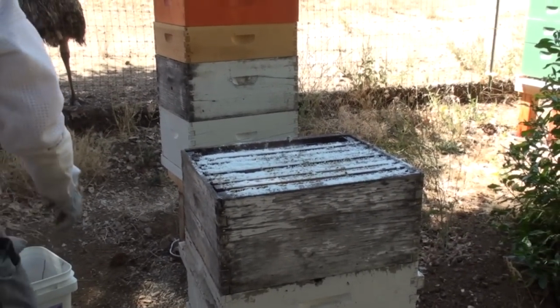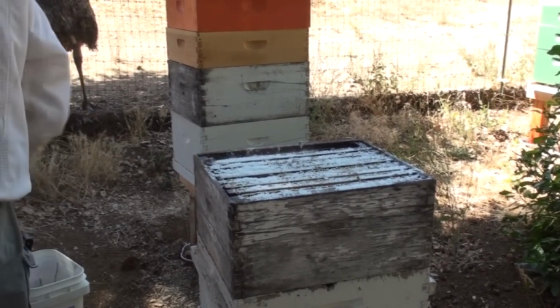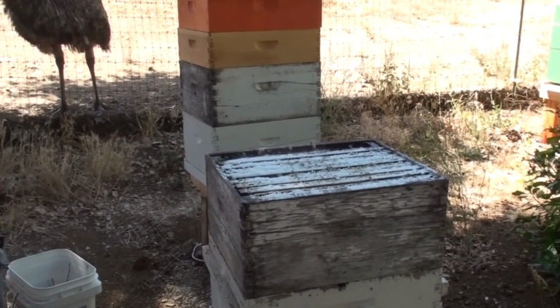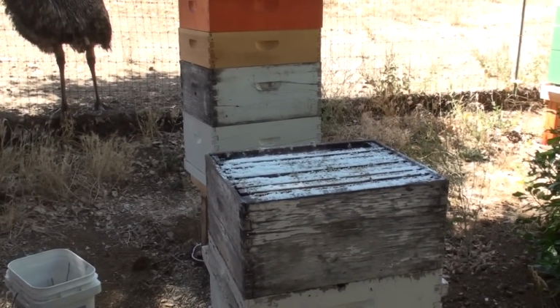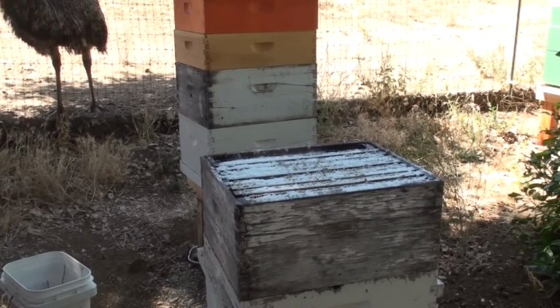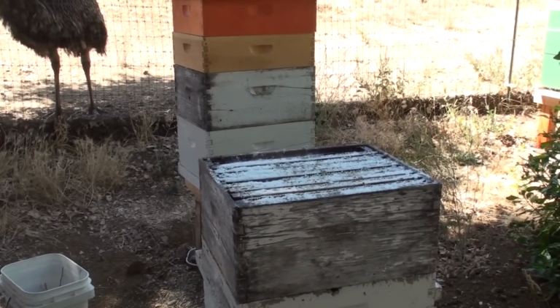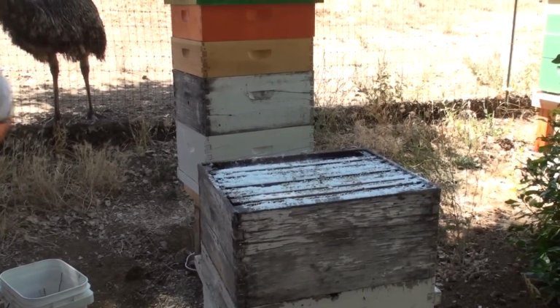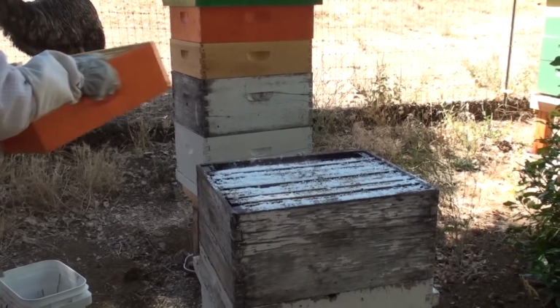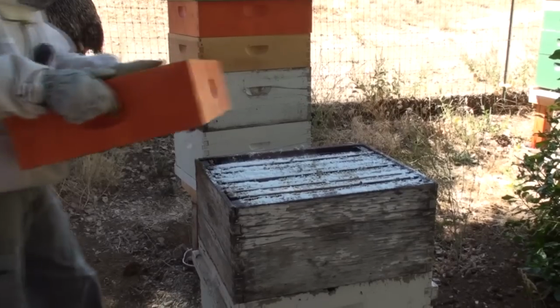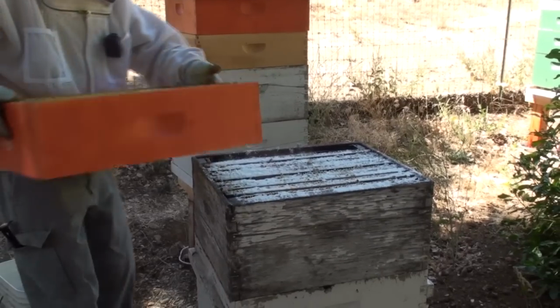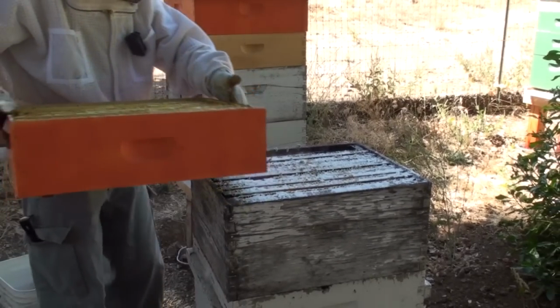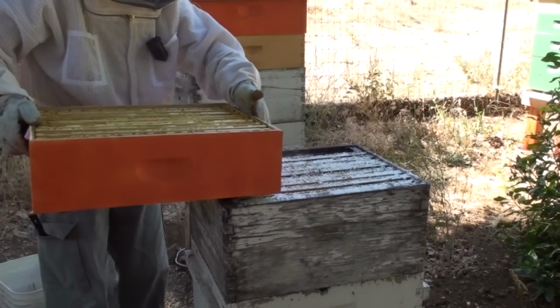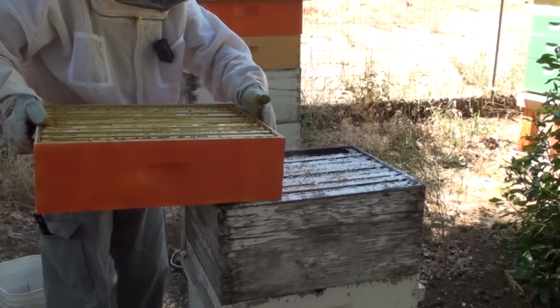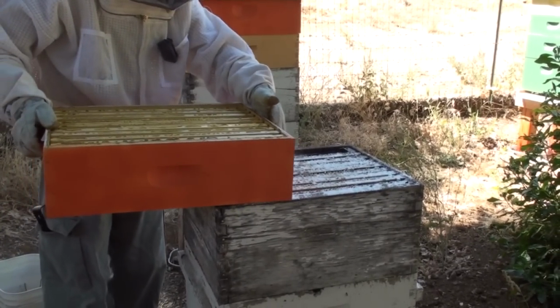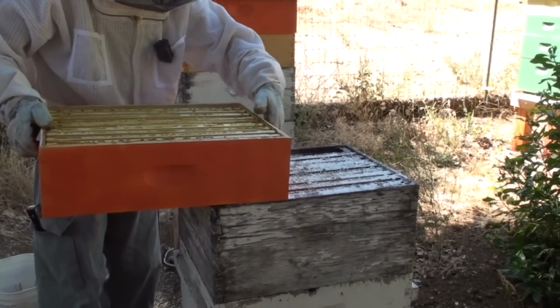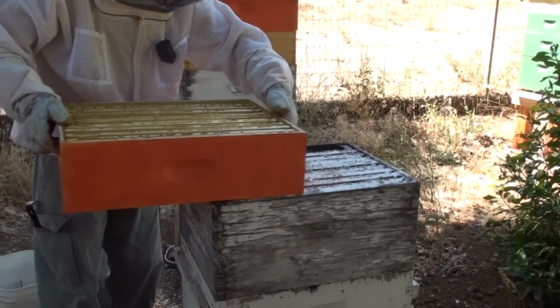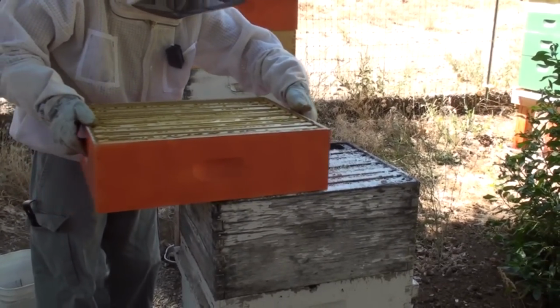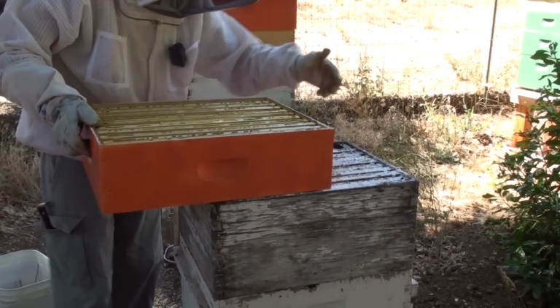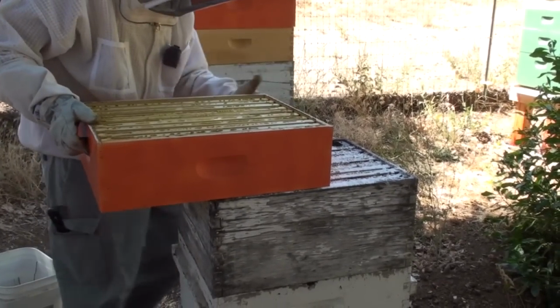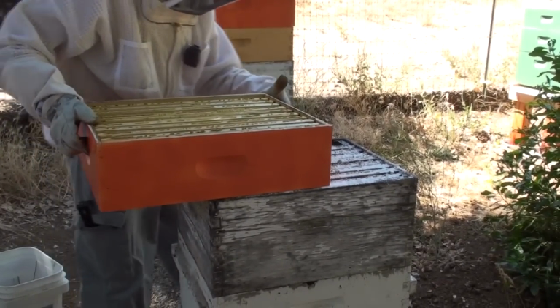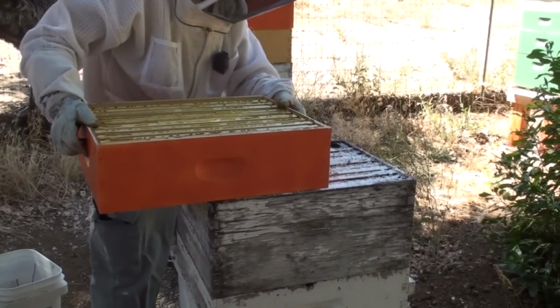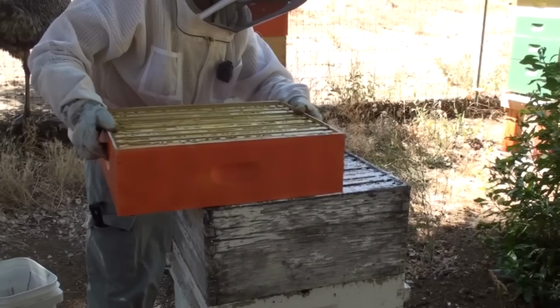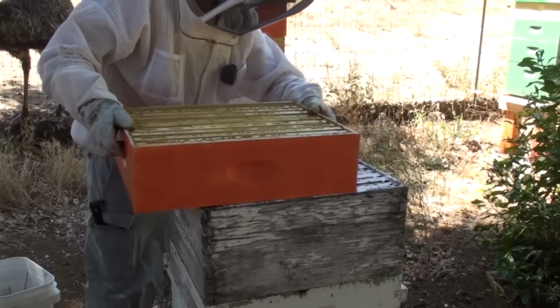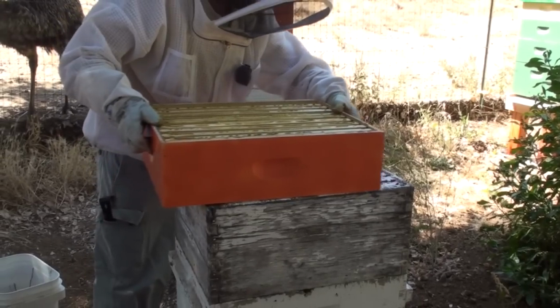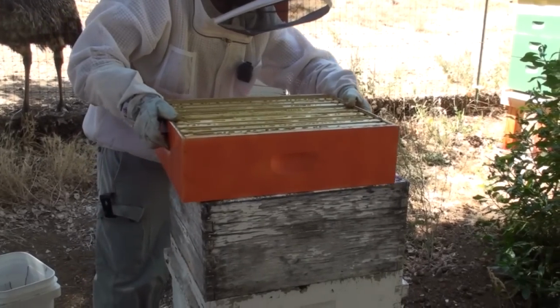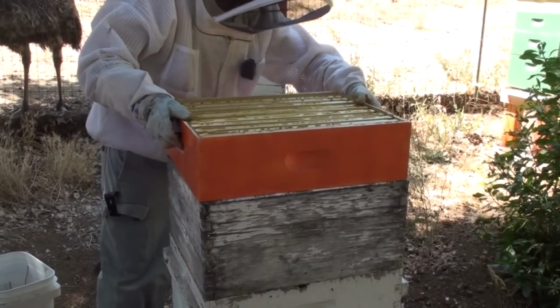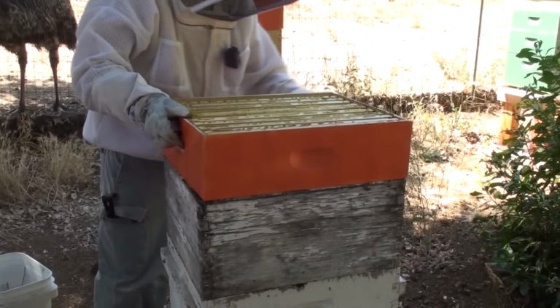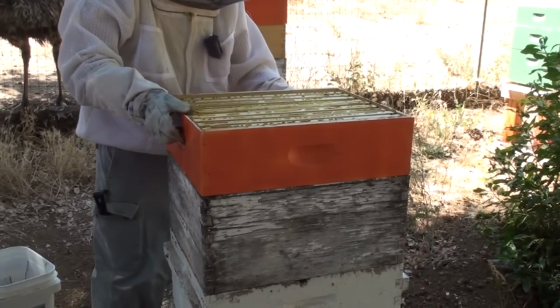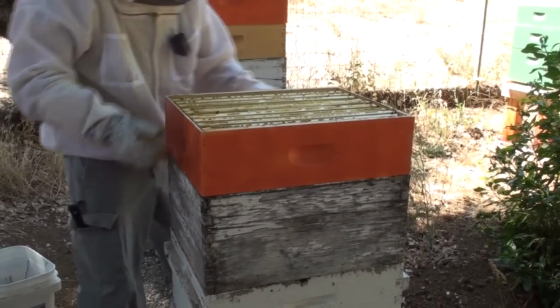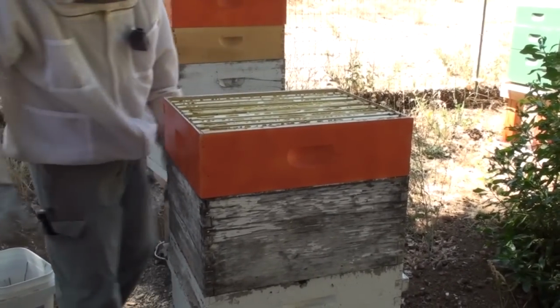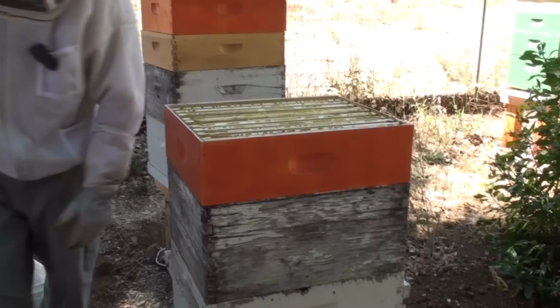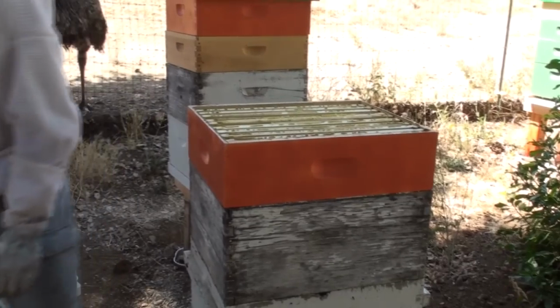All right, we'll just put things back in order as I had them. I think what I'll do, which I neglected to do on that last one, is shake from the top as well here. I don't think it could hurt.